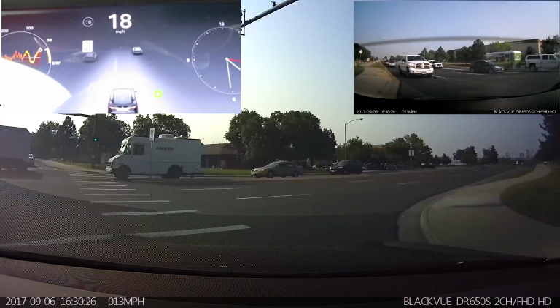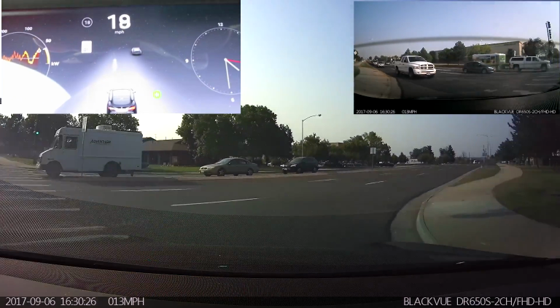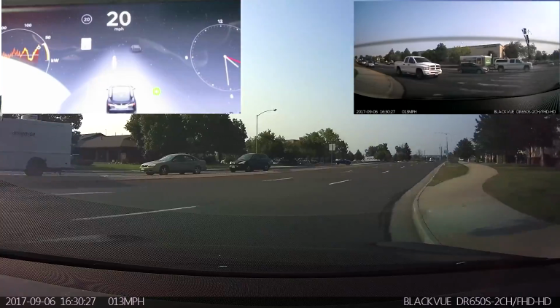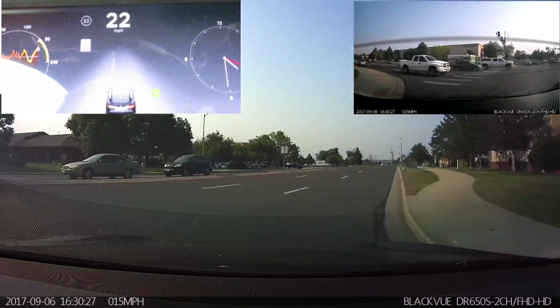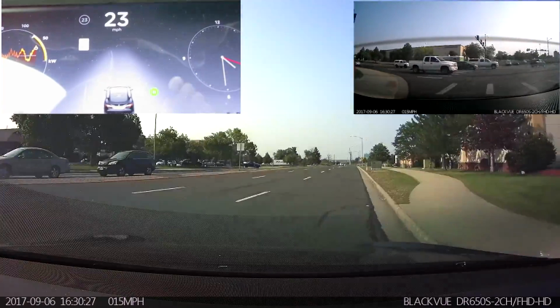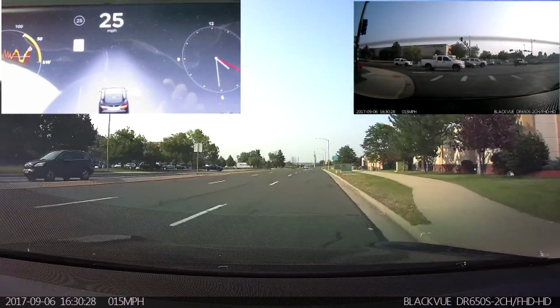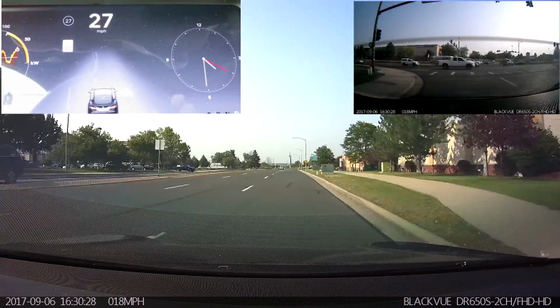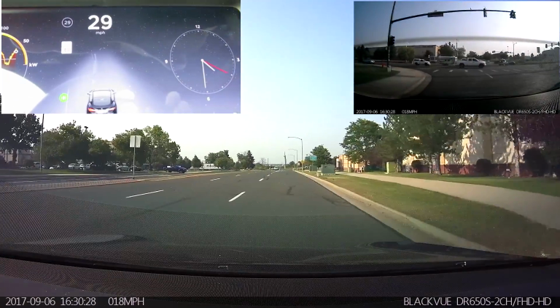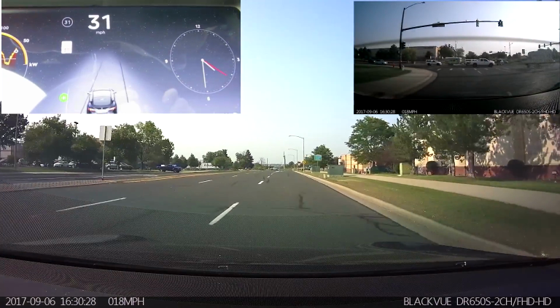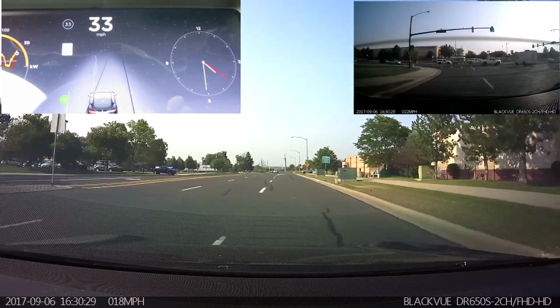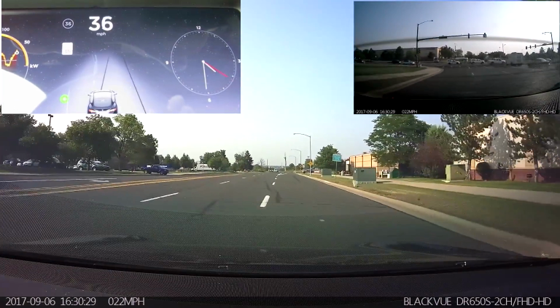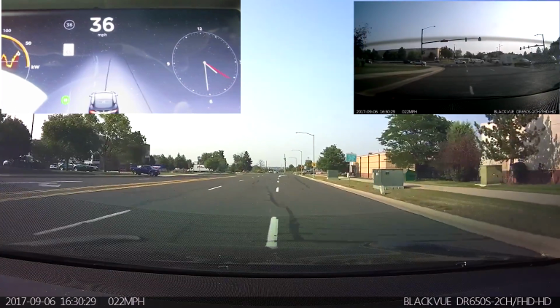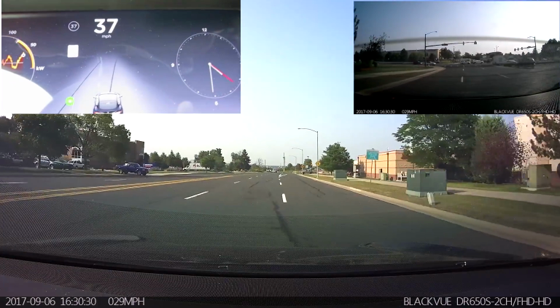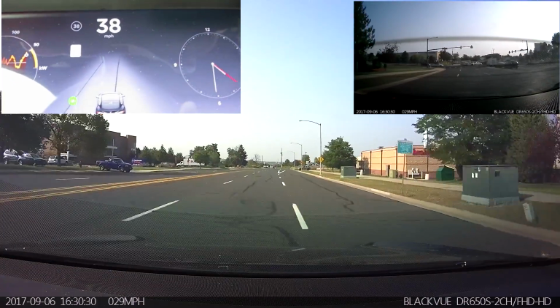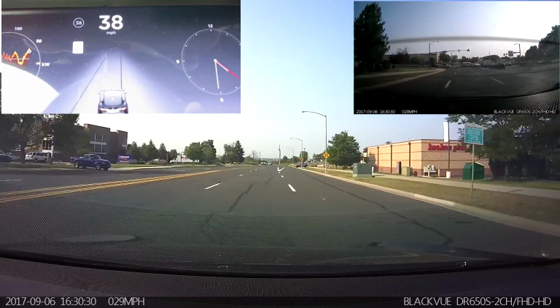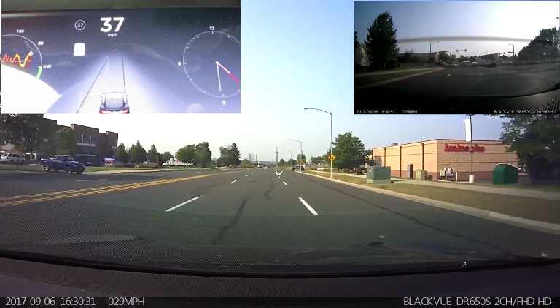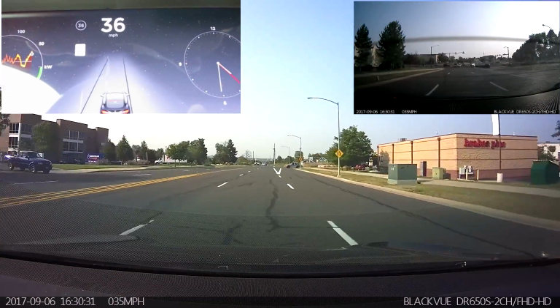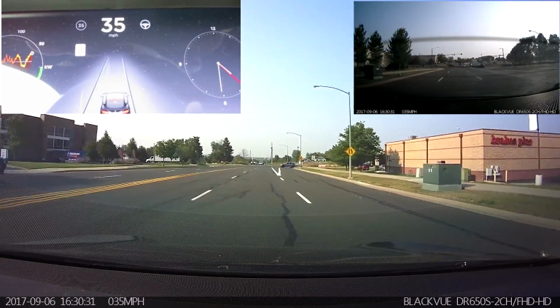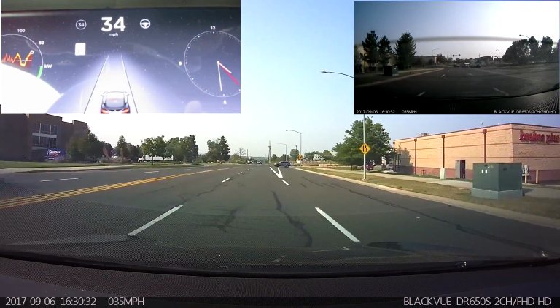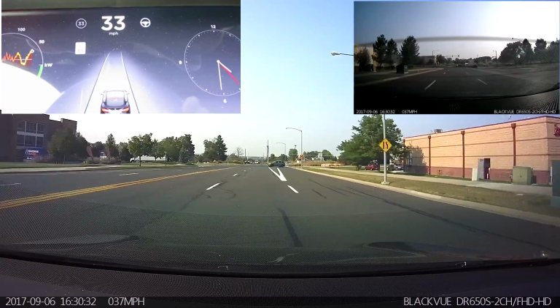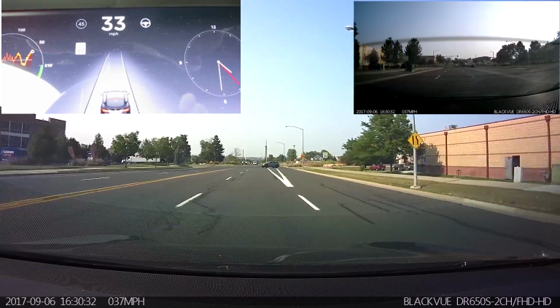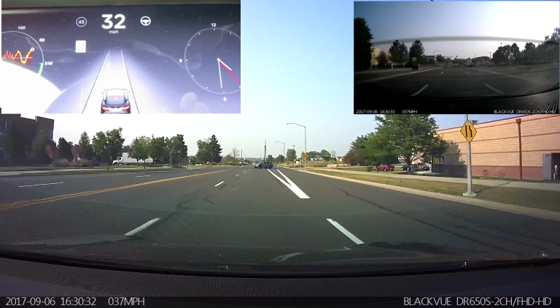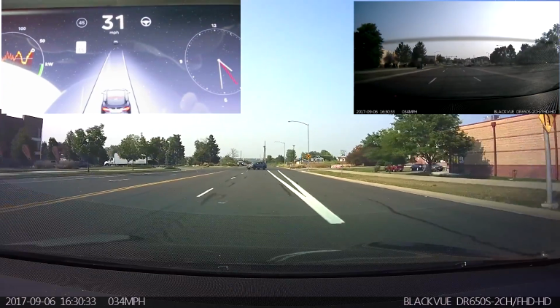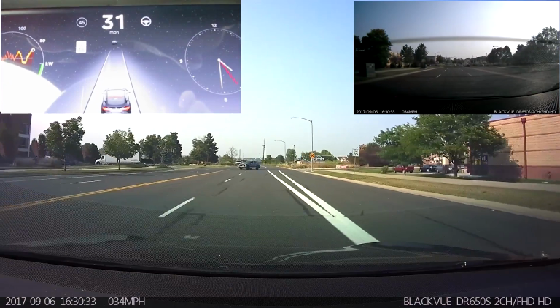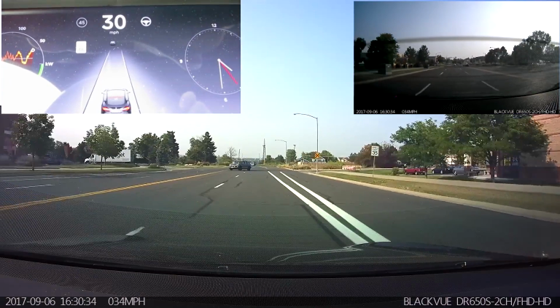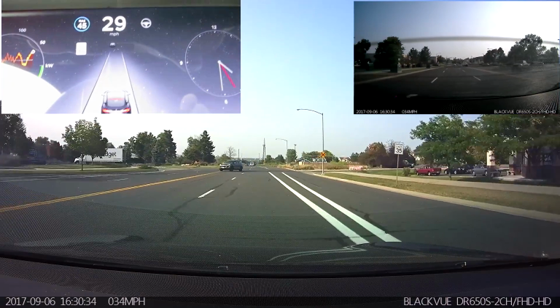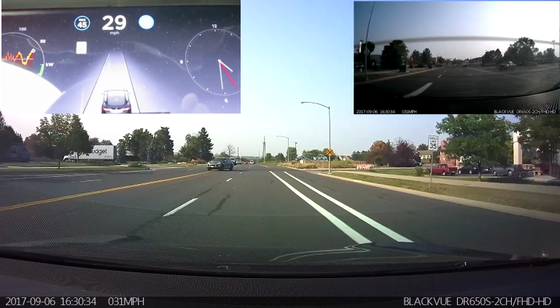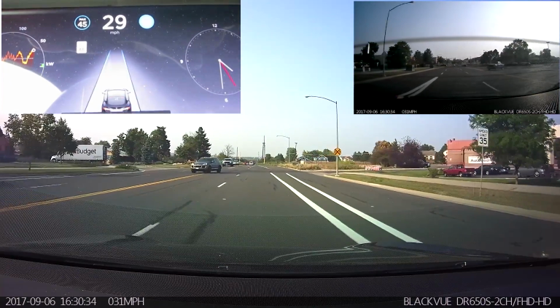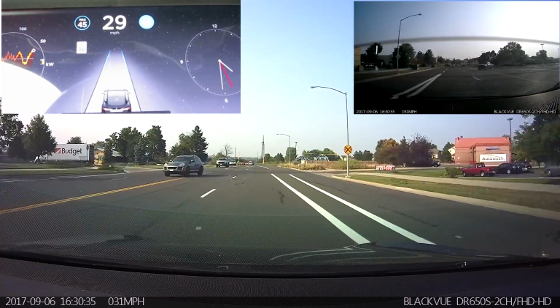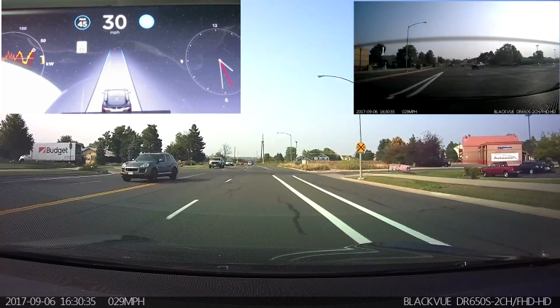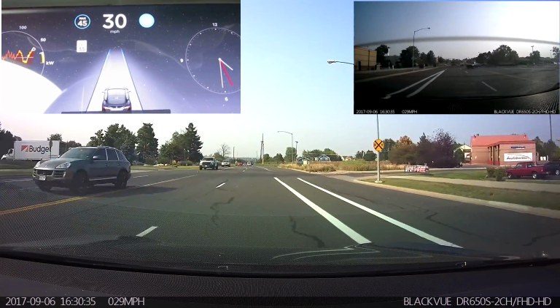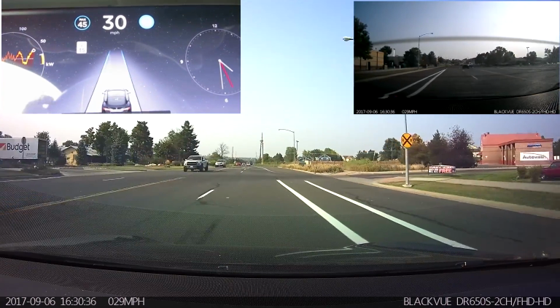So let's go ahead and make a right here. We'll get into our regular lane. We'll wait for this car to go by, and I've turned it on.